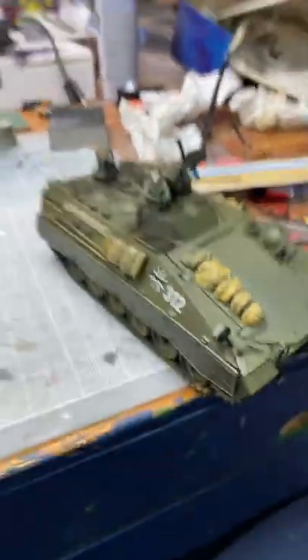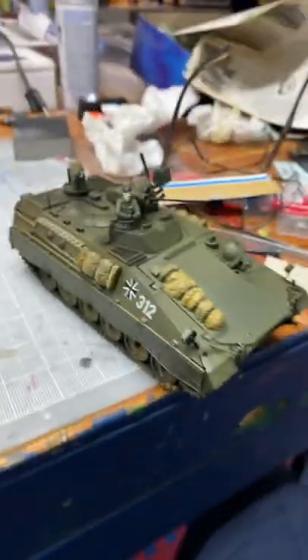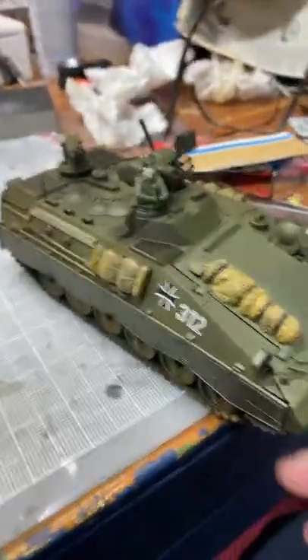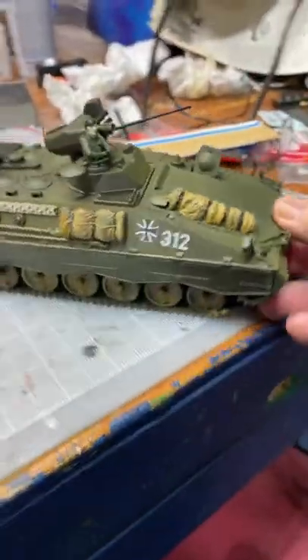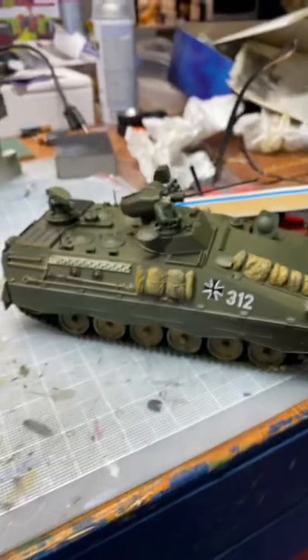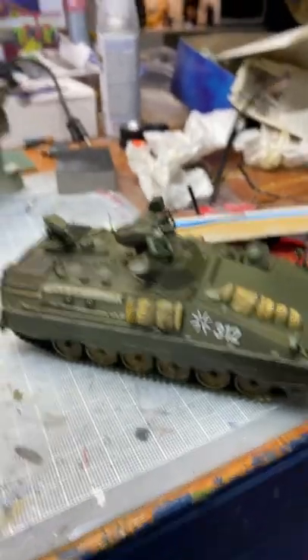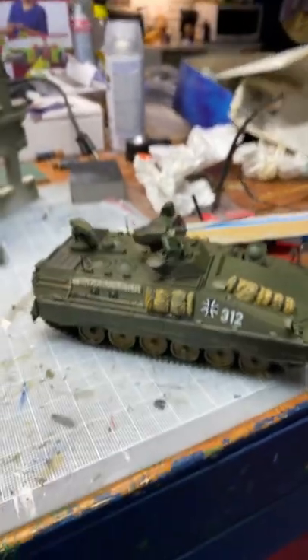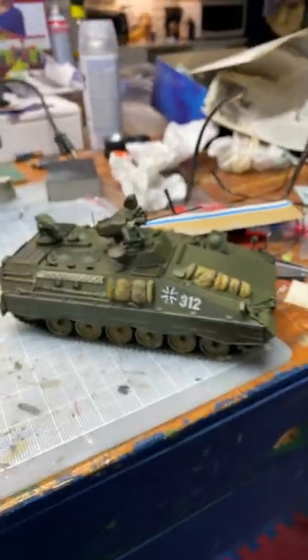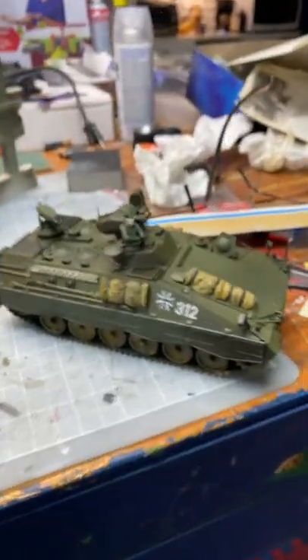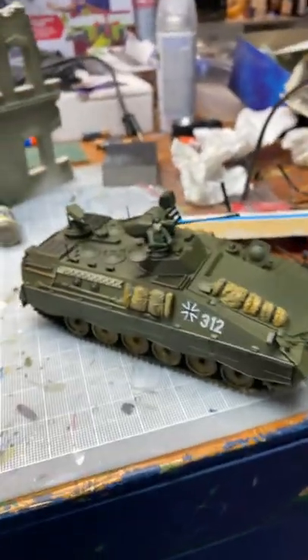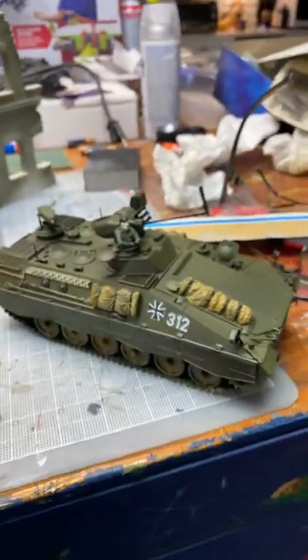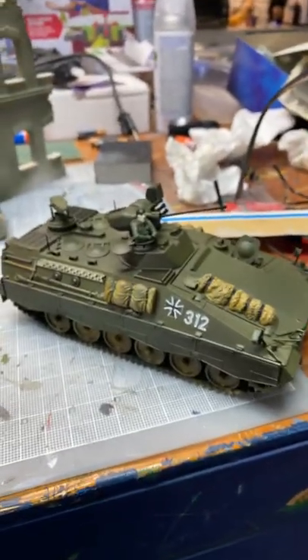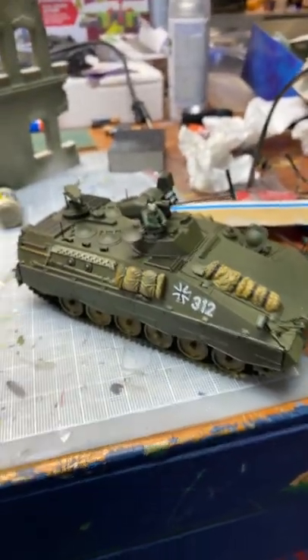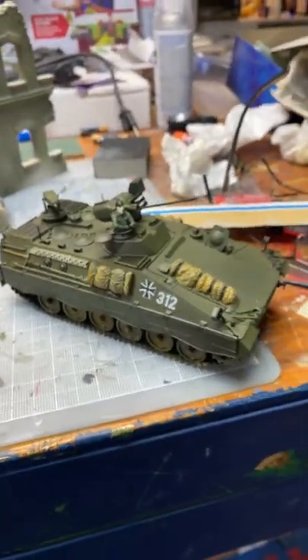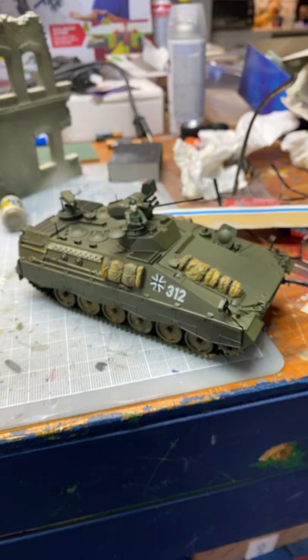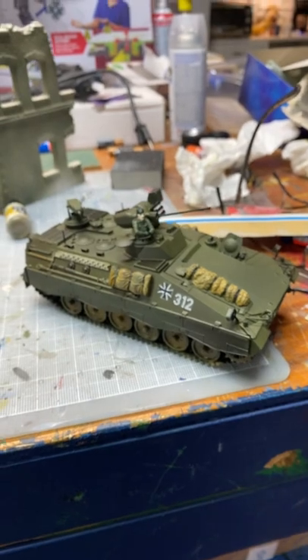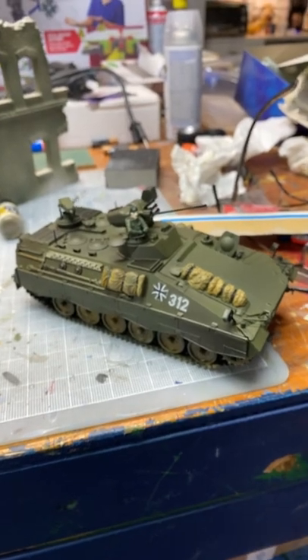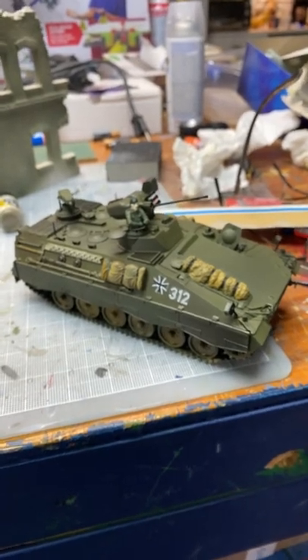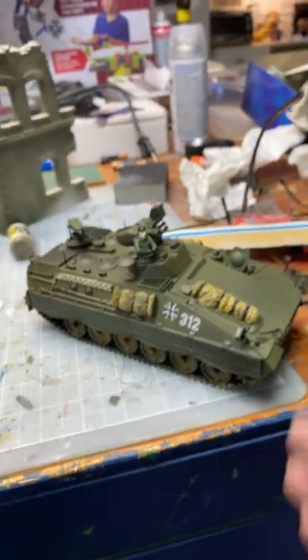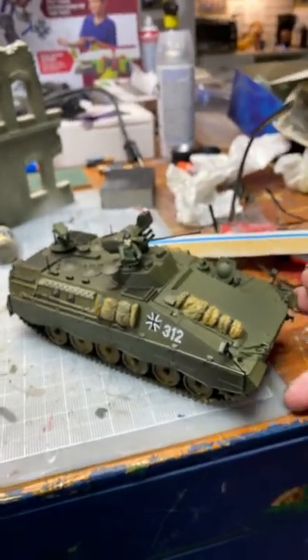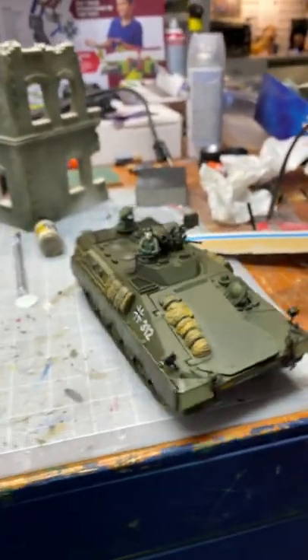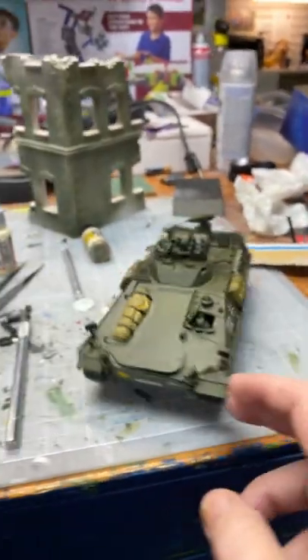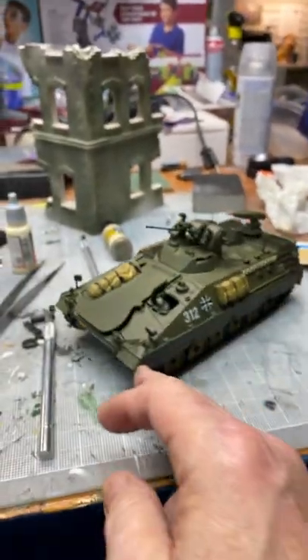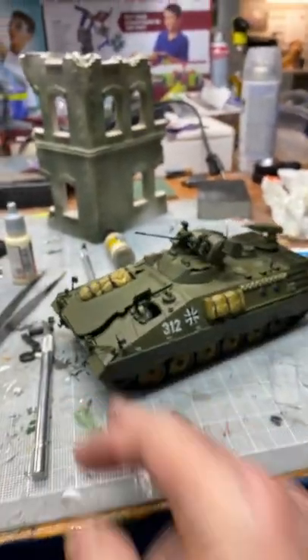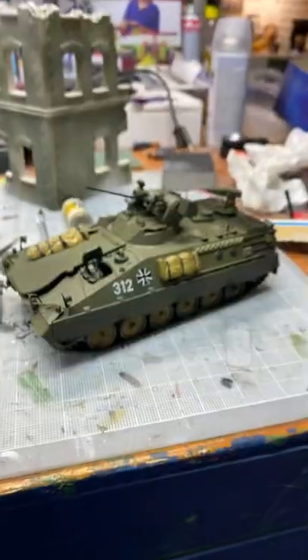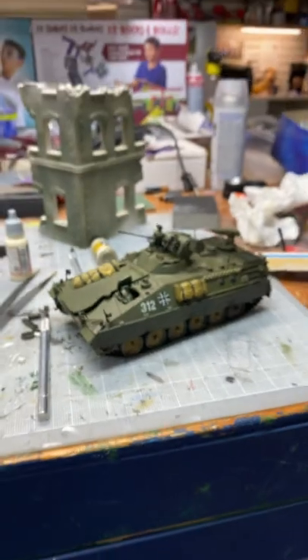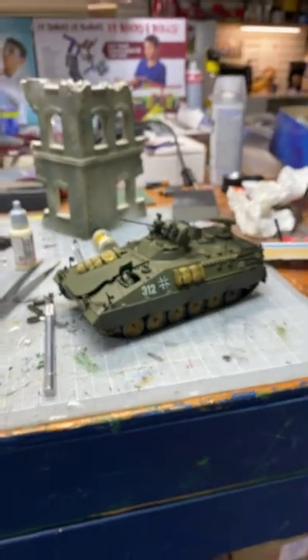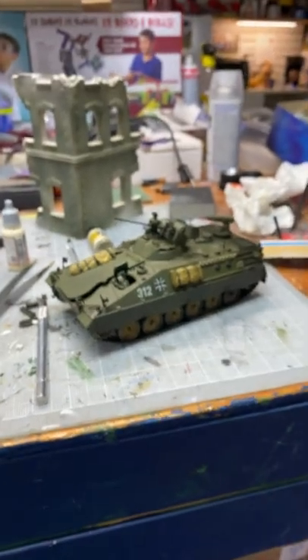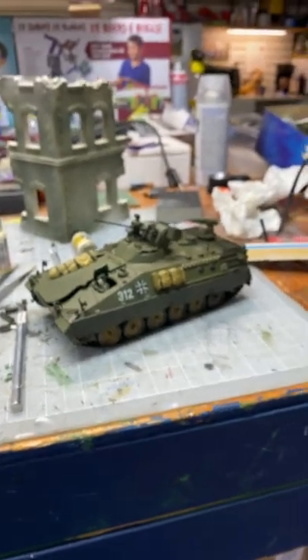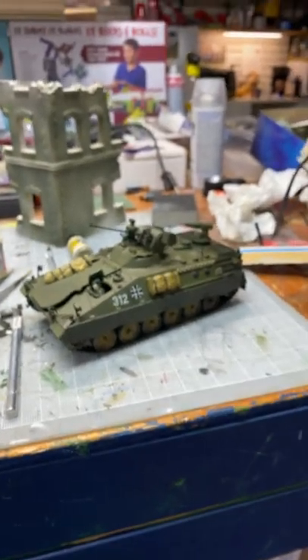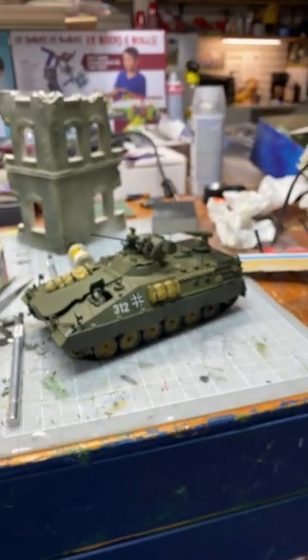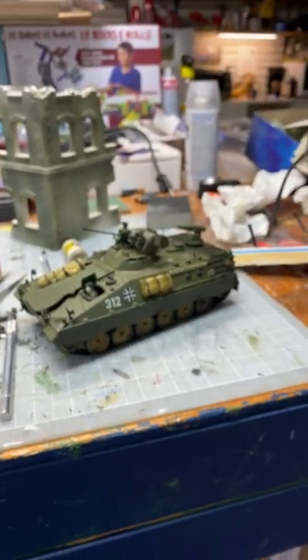ProTinkerToys.com — watch me build more models, we're going to be building more models. Check out our store at ProTinkerToys.com. We've got the greatest selection of models, we're getting new models all the time, and this is my latest Marauder Armored Personnel Vehicle.